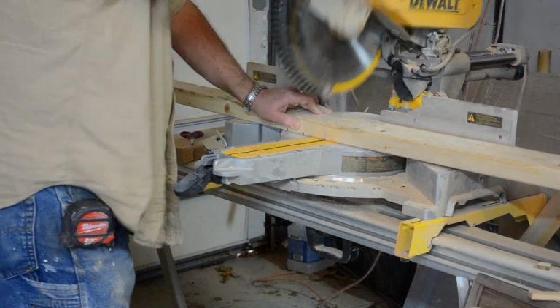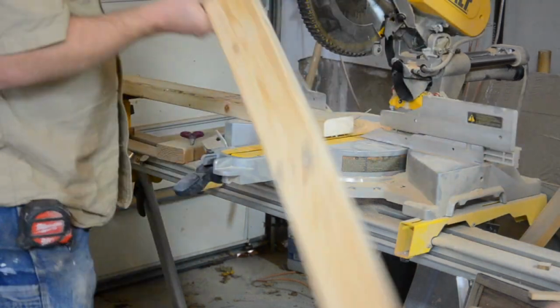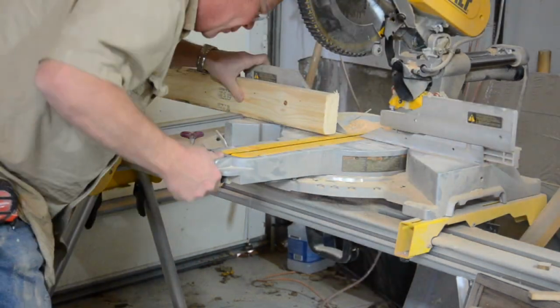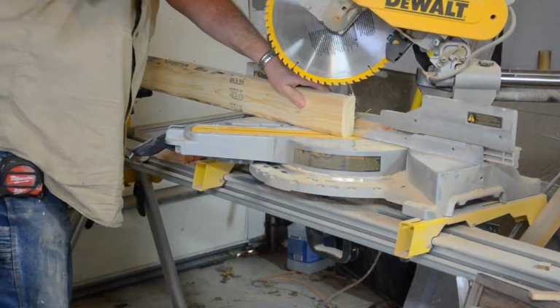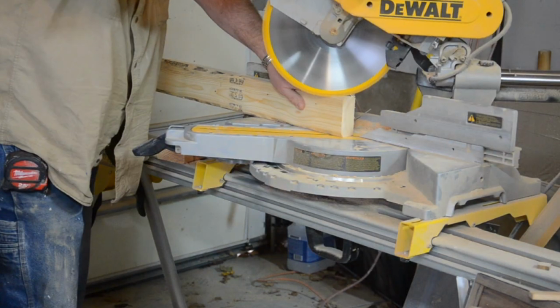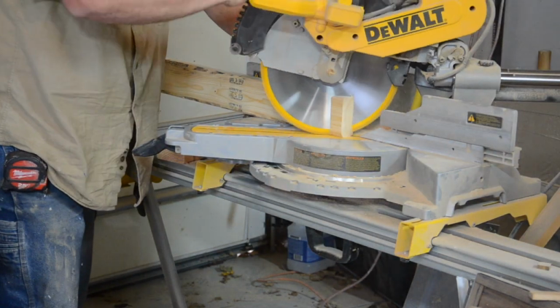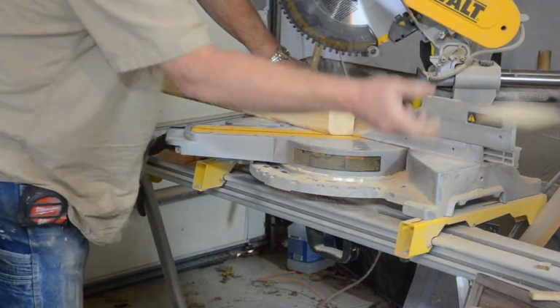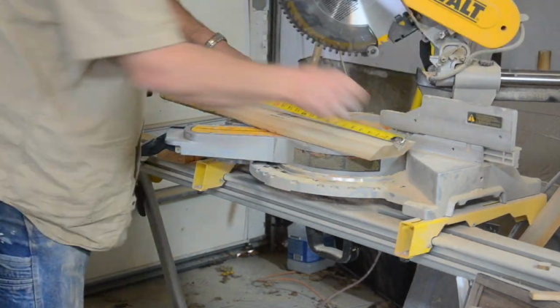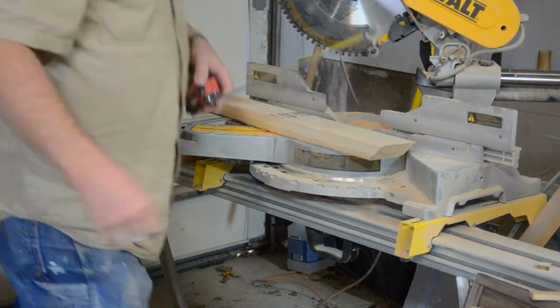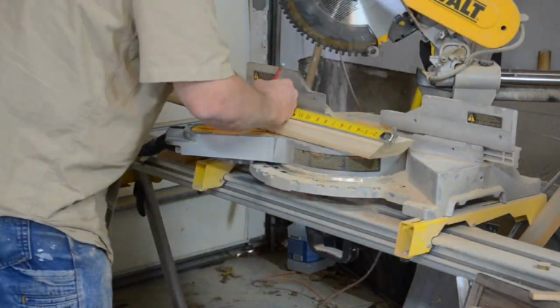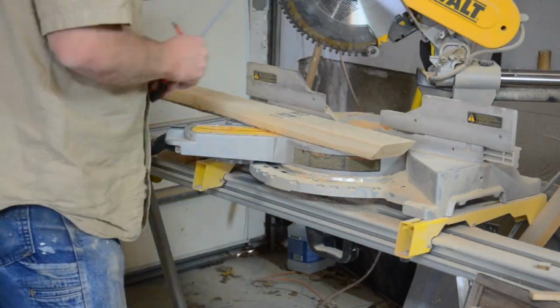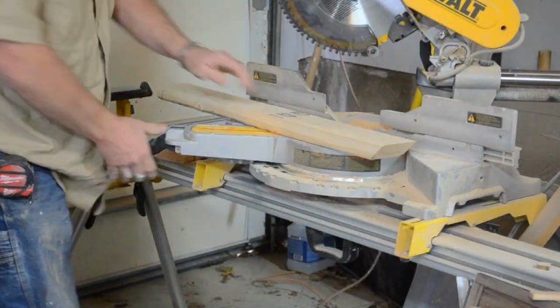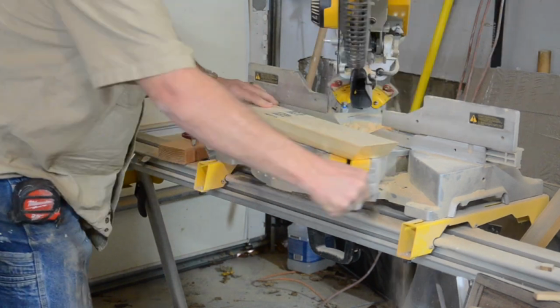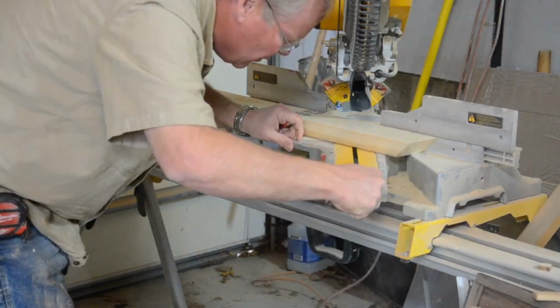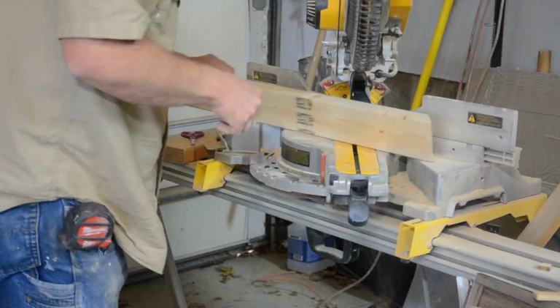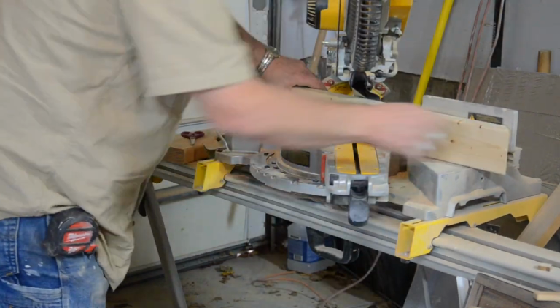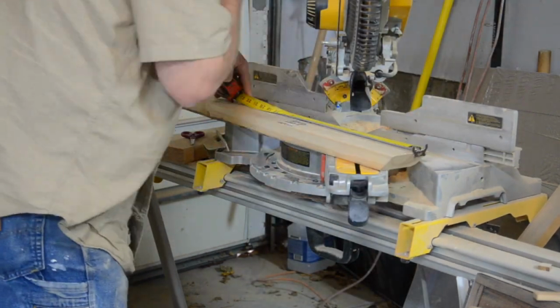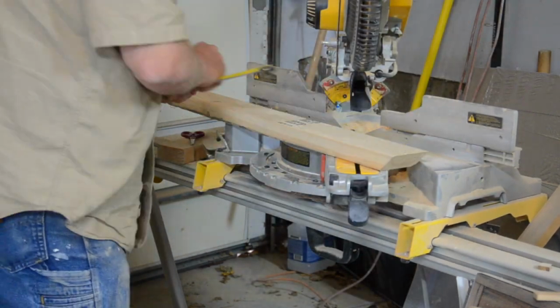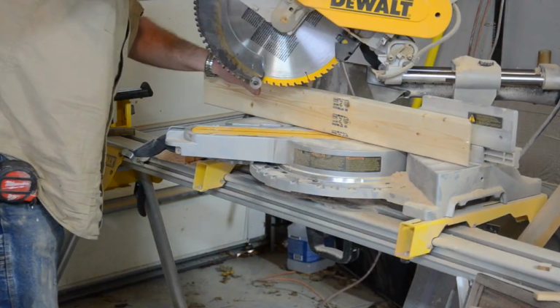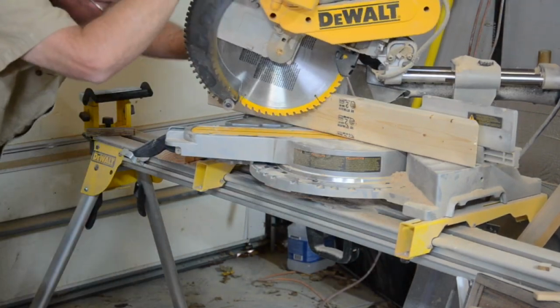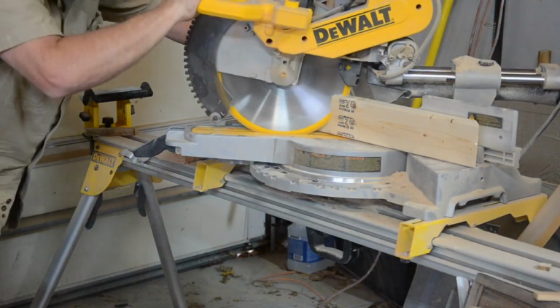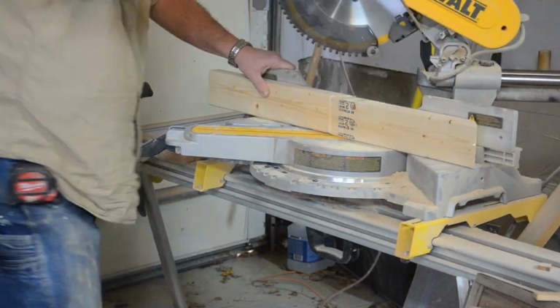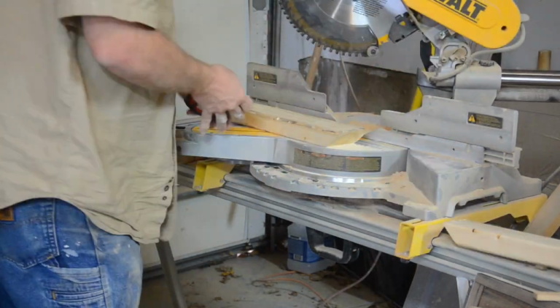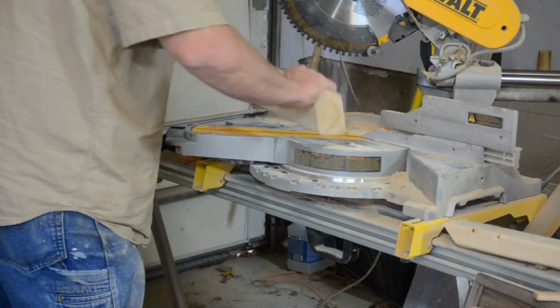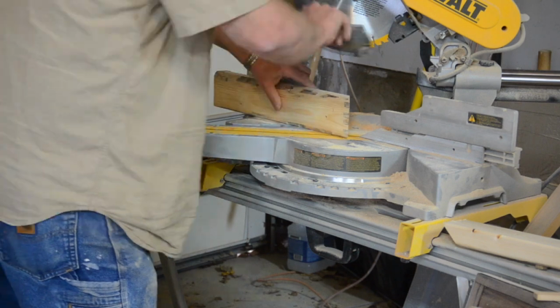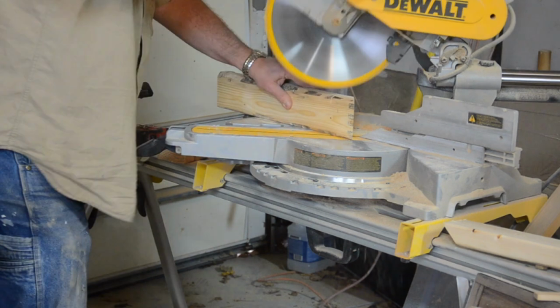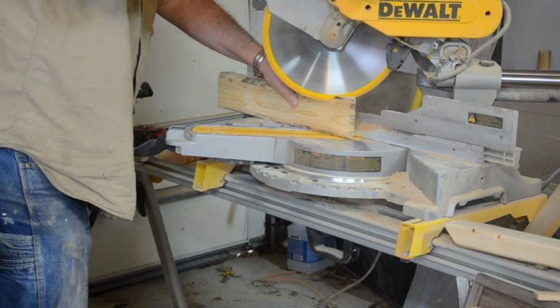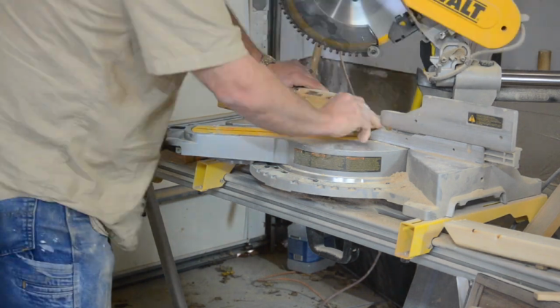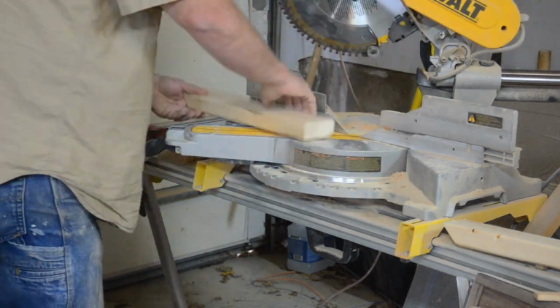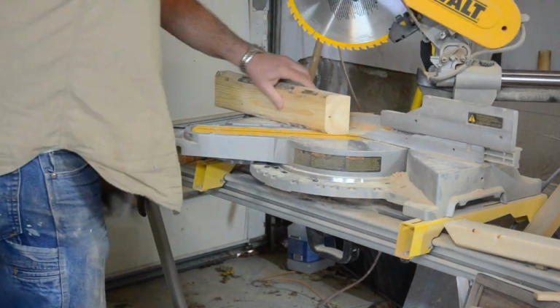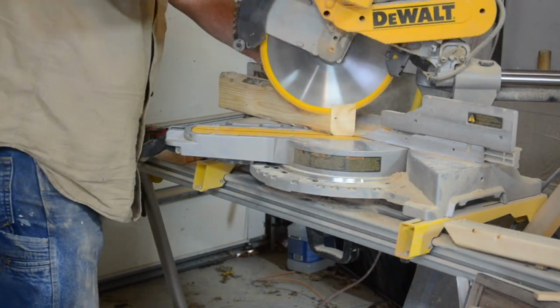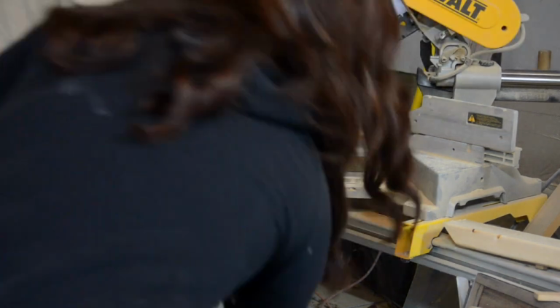First Dave started by cutting a 2x4 down for the frame. We decided to cut the corners at 45 degree angles because it would look nicer once finished. We cut two for the sides and one for the front and one for the back.